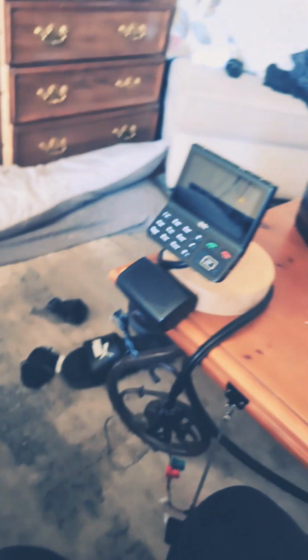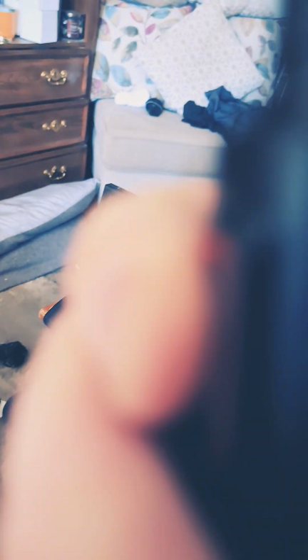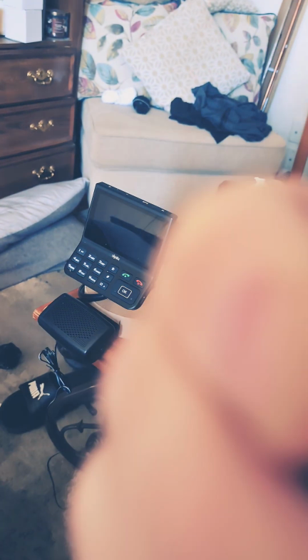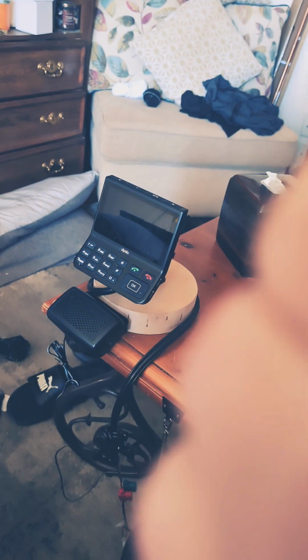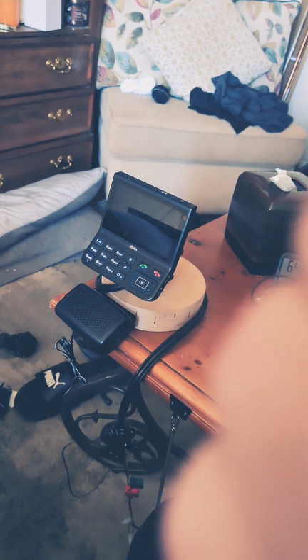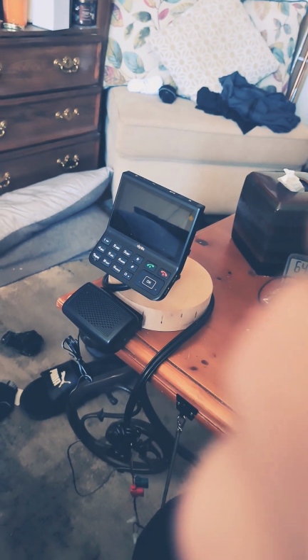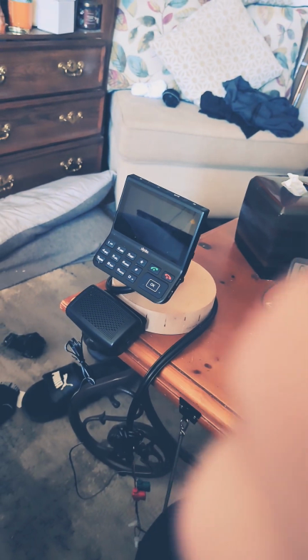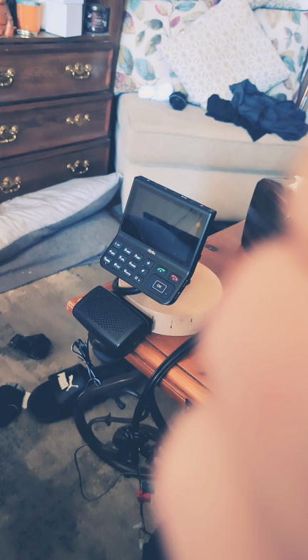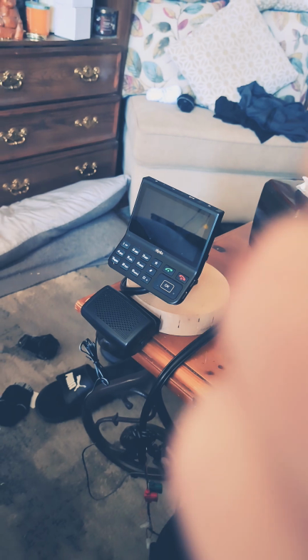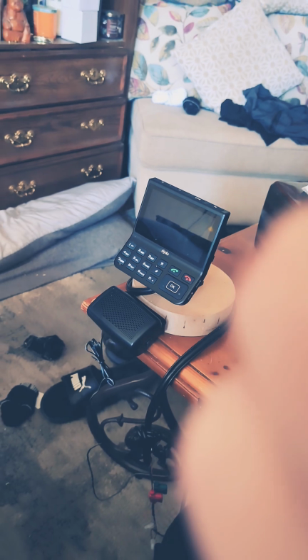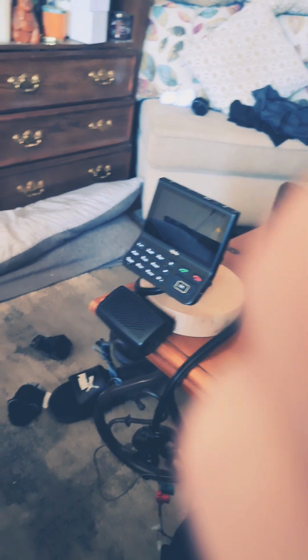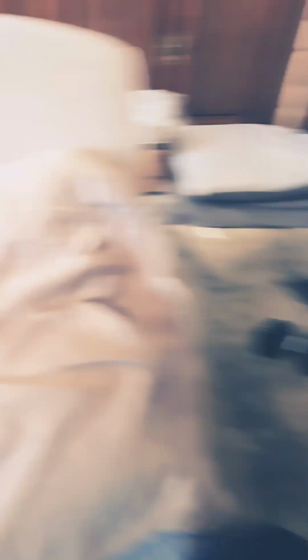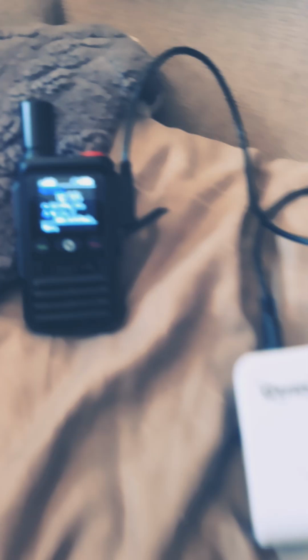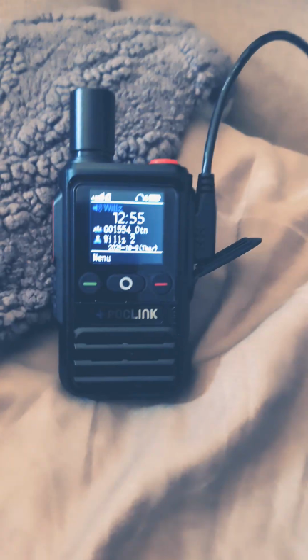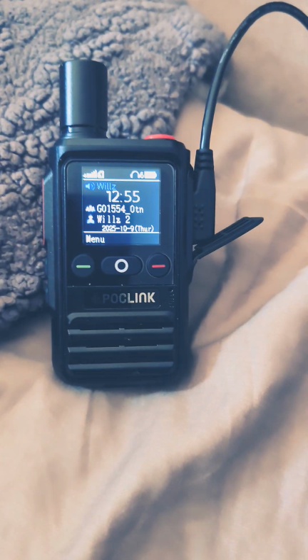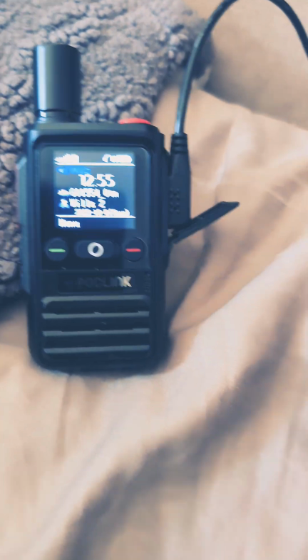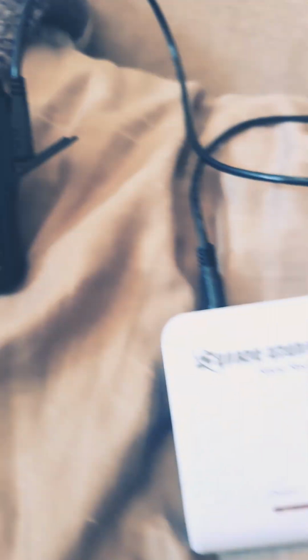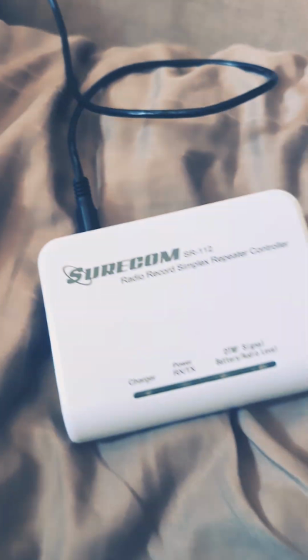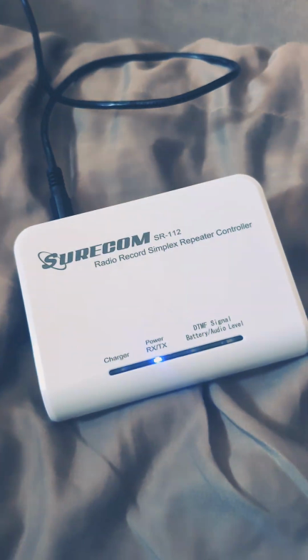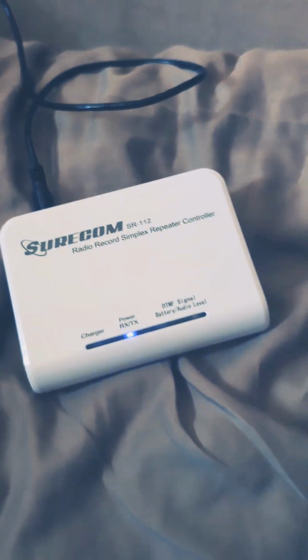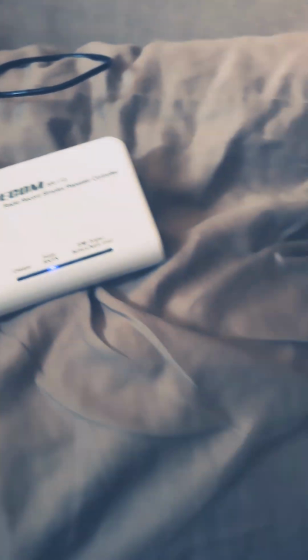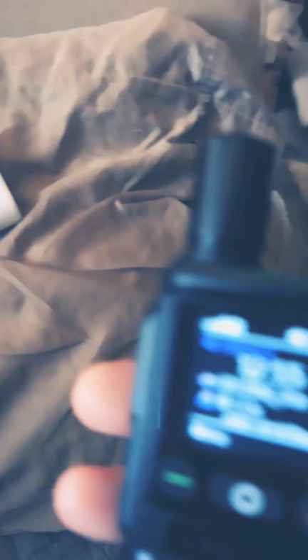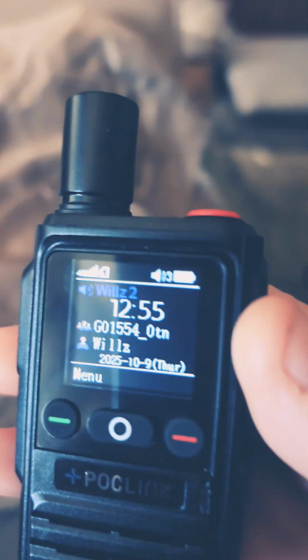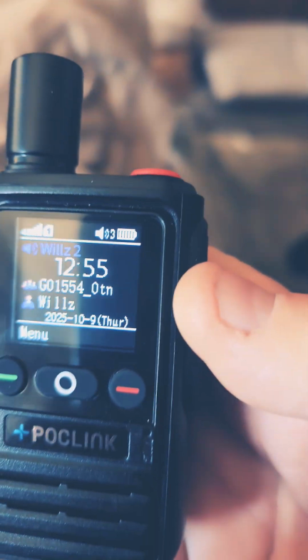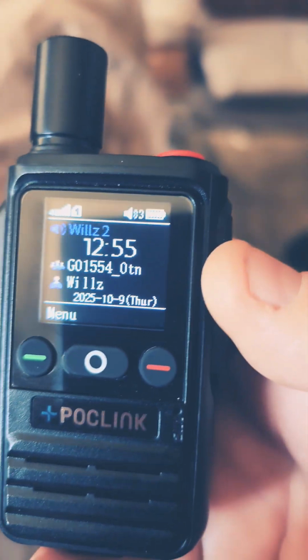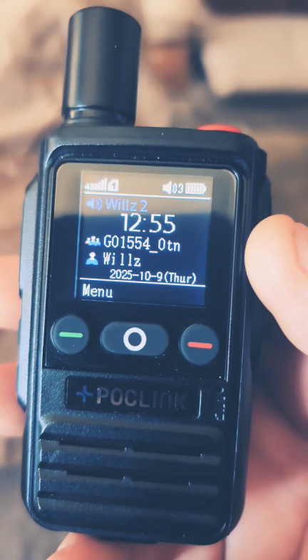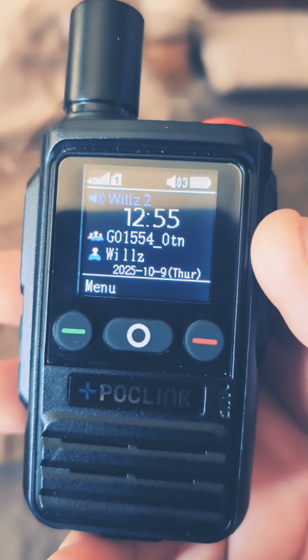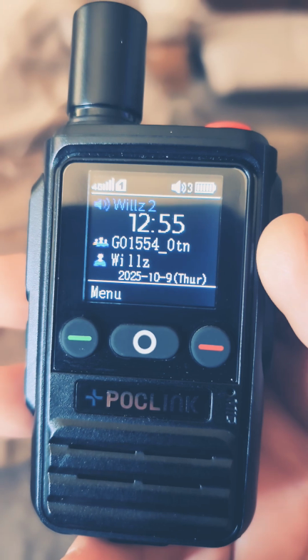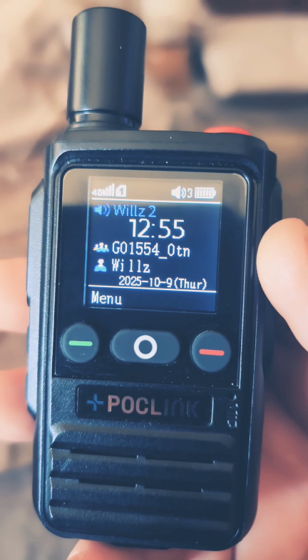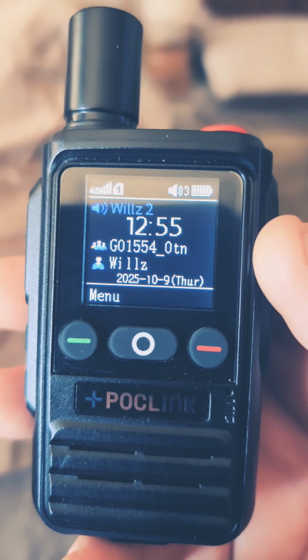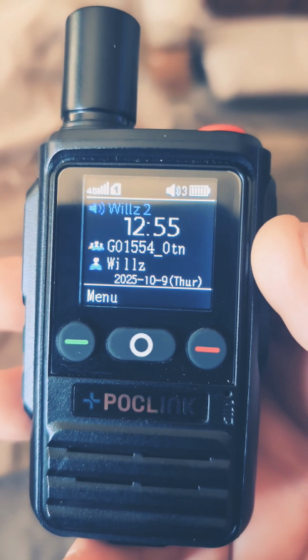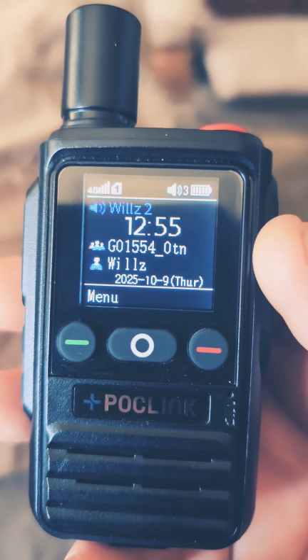Testing, testing, one, two, three, testing, testing. [Radio response]: Testing, testing, one, two, three, testing, testing.